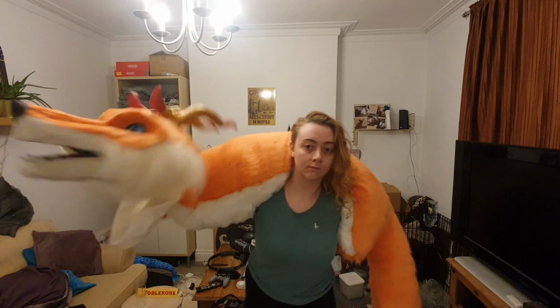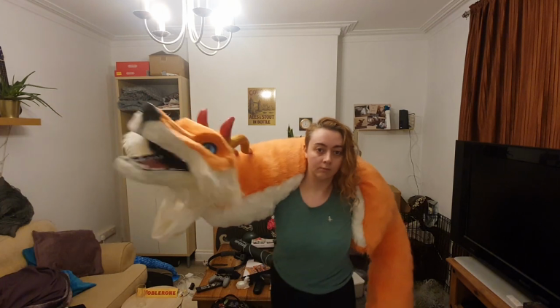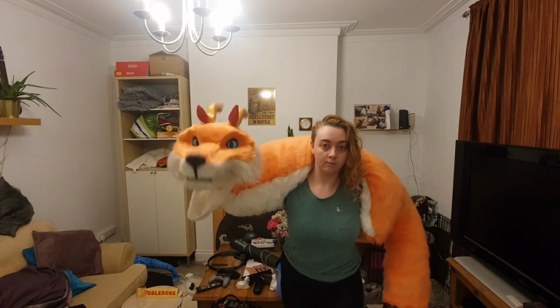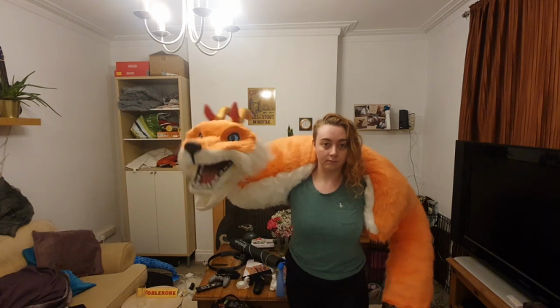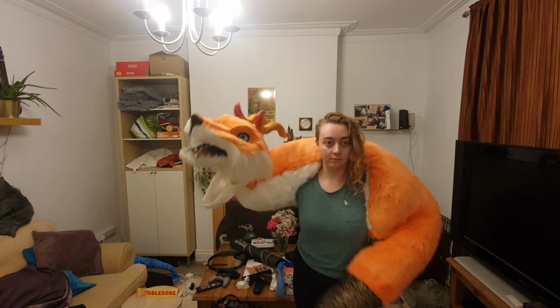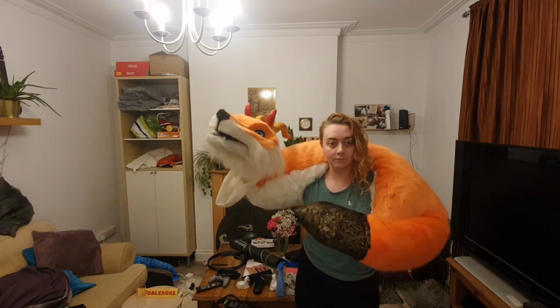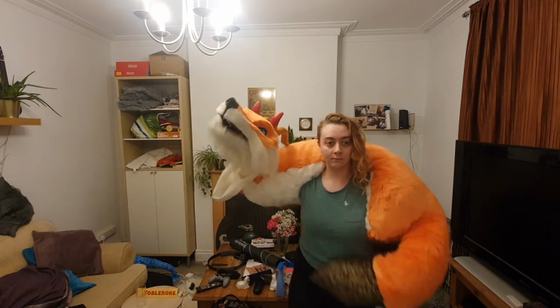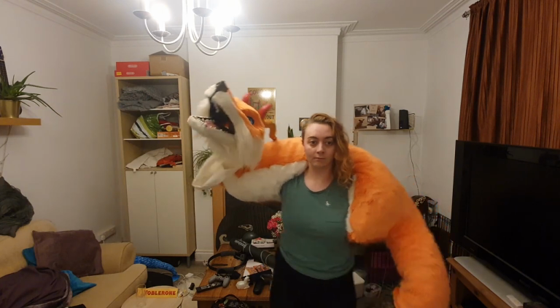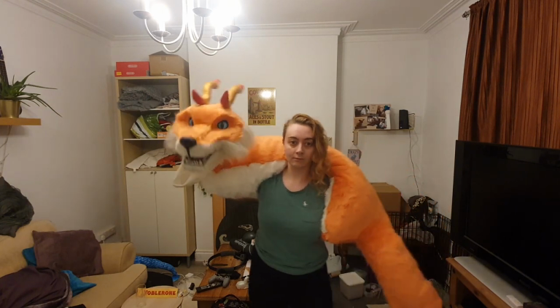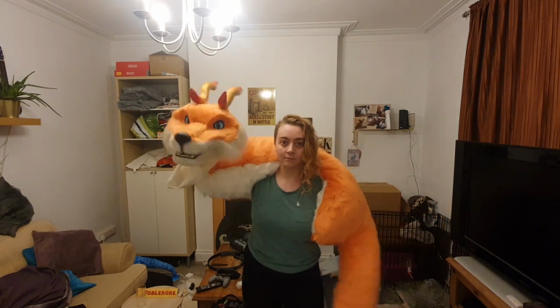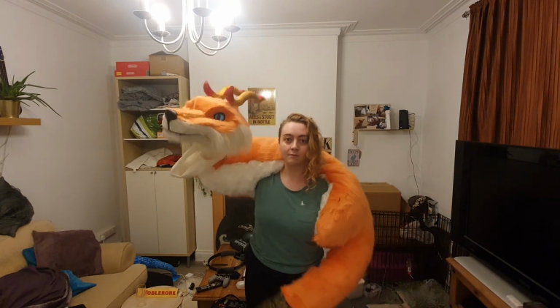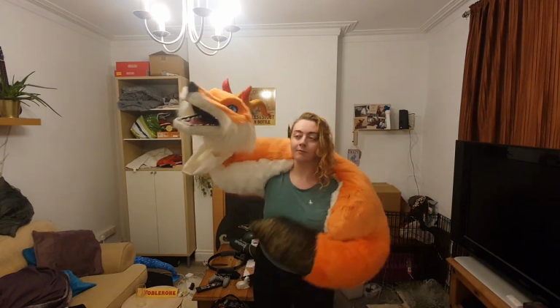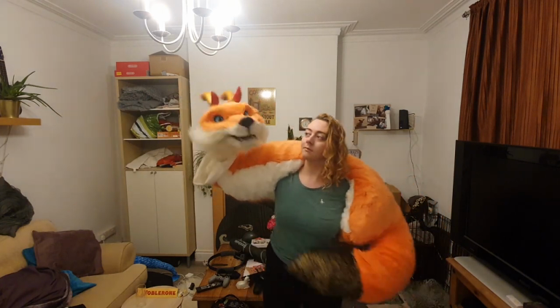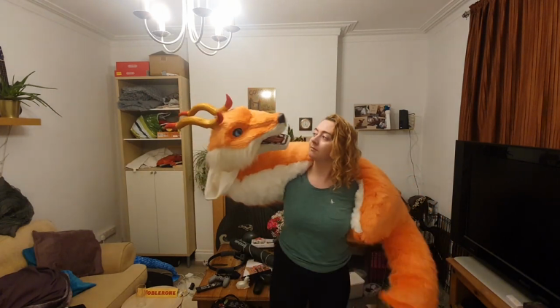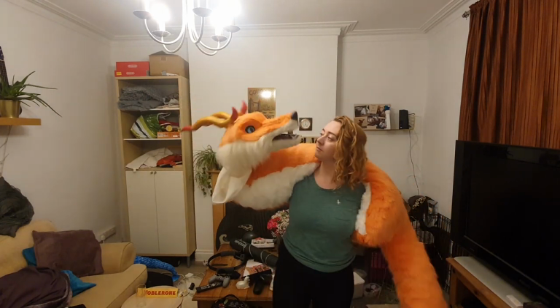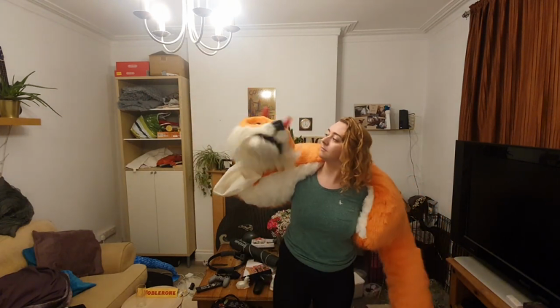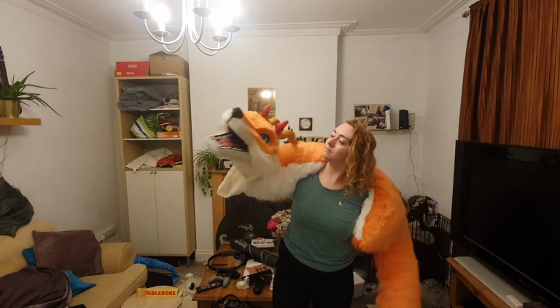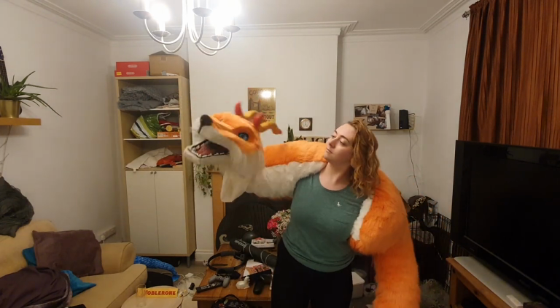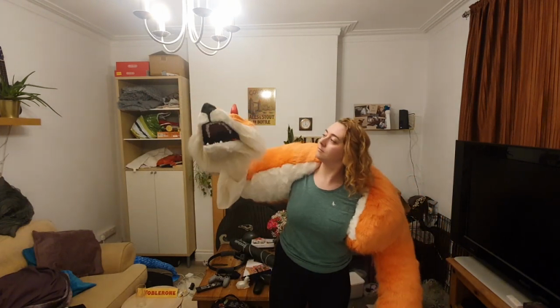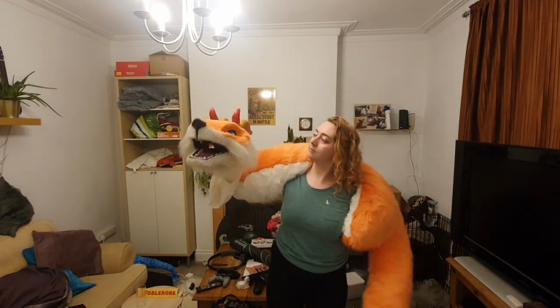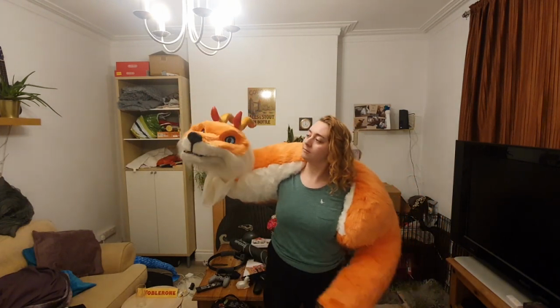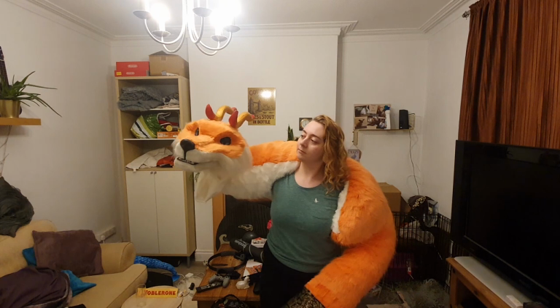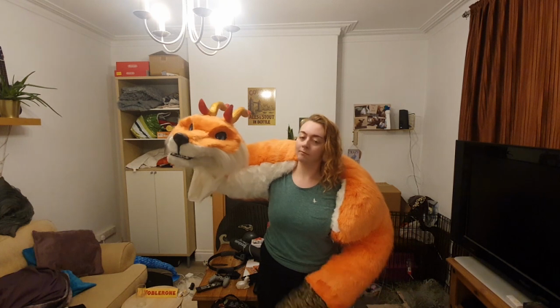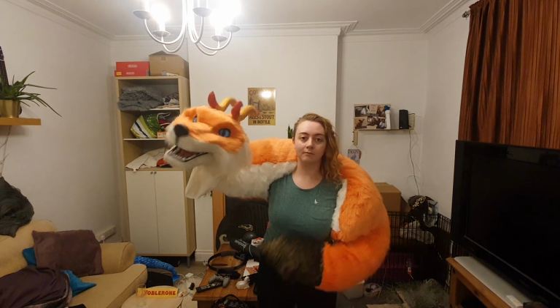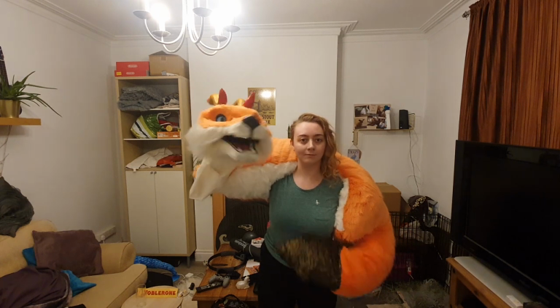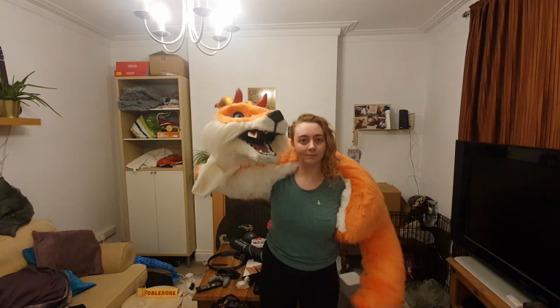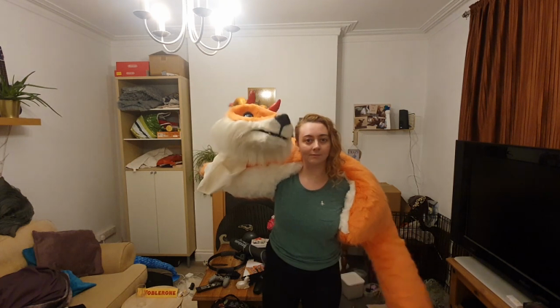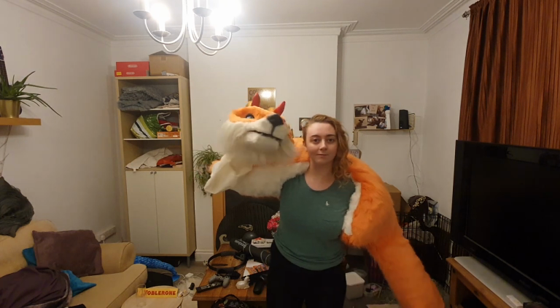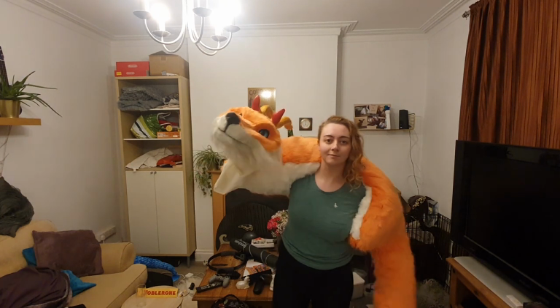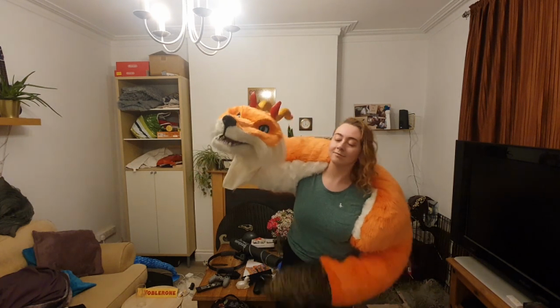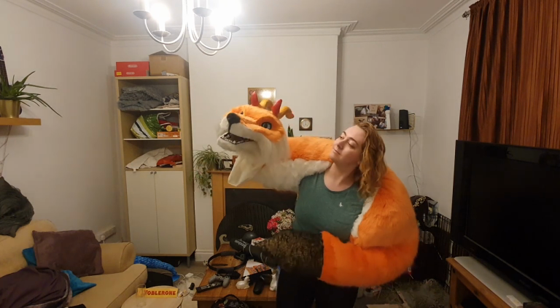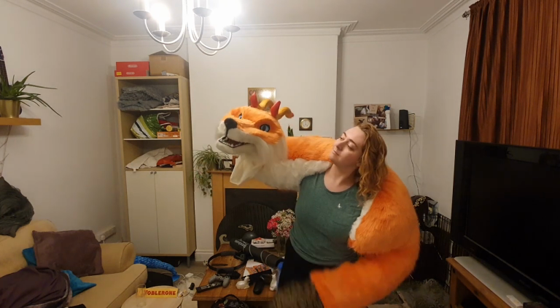Here she is after getting all trimmed up. And here's a test video to see how the body looks with the head. This is the much enjoyed worm phase of luck dragons - it's just like wearing a big fur jacket.